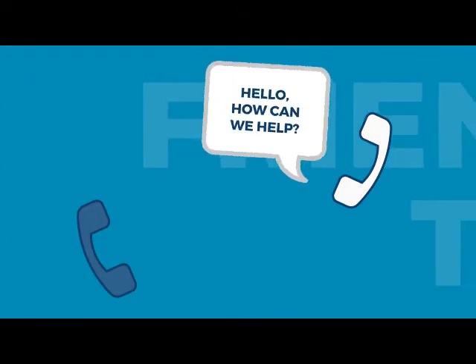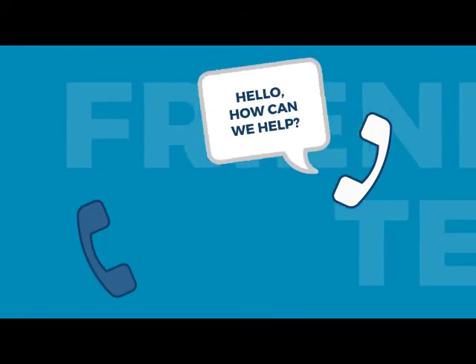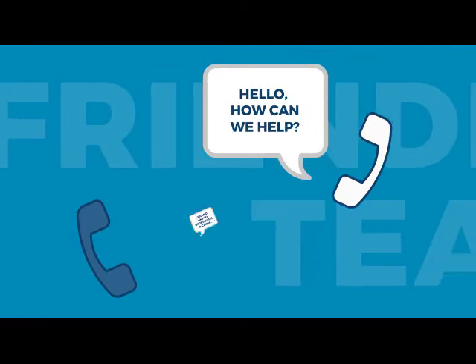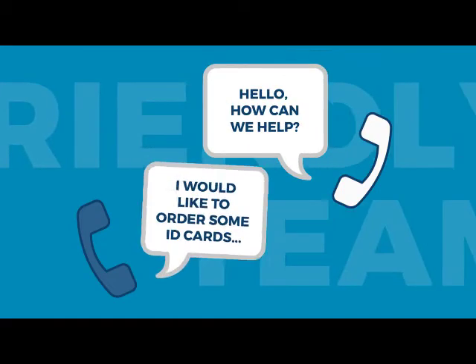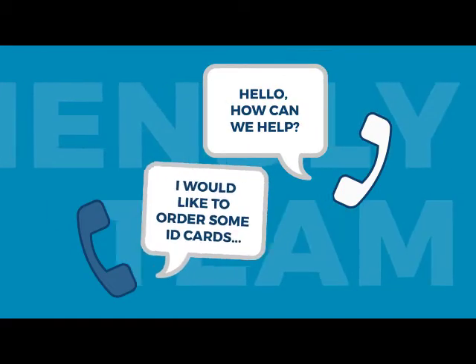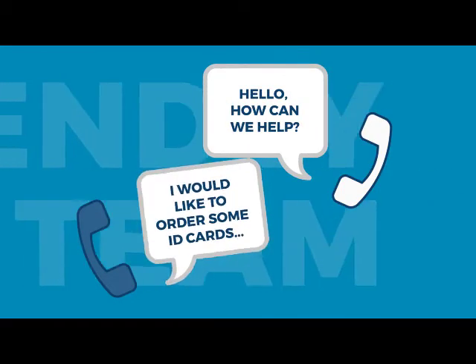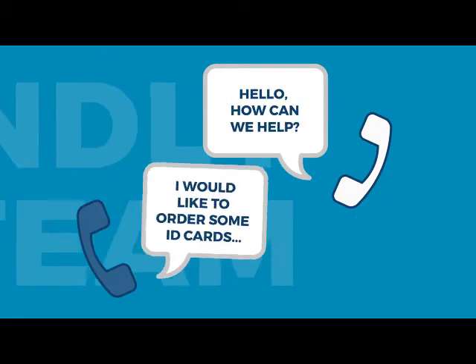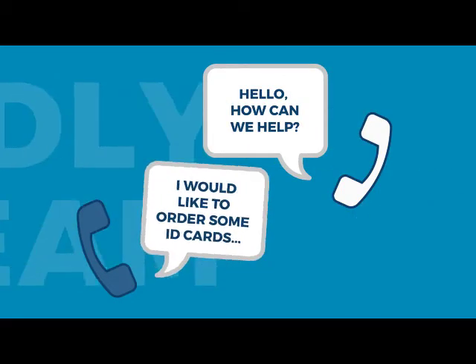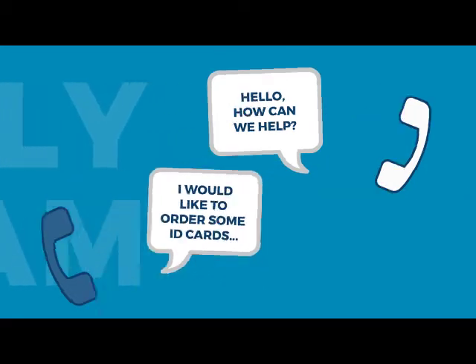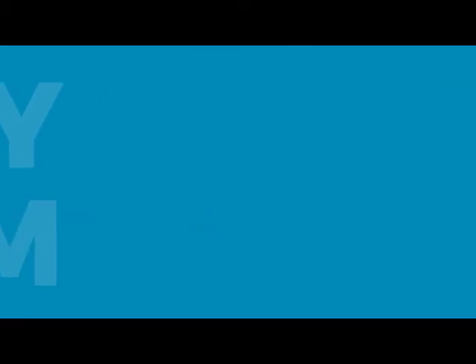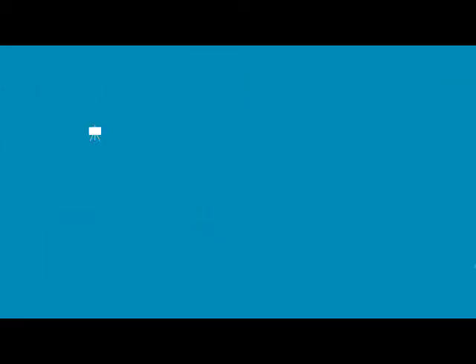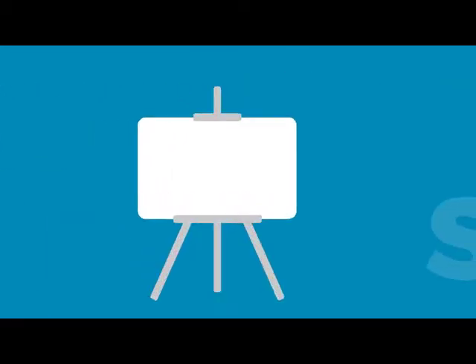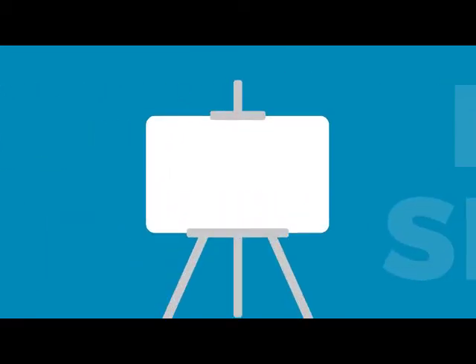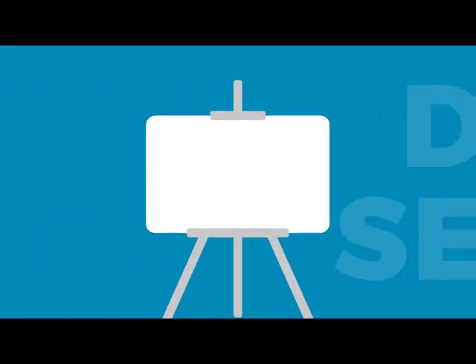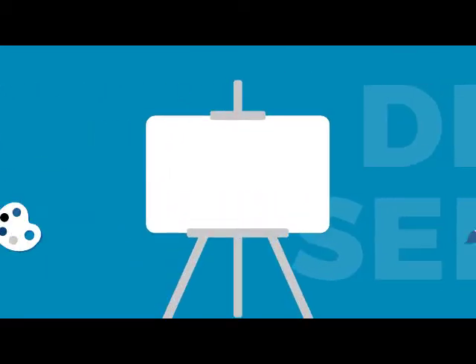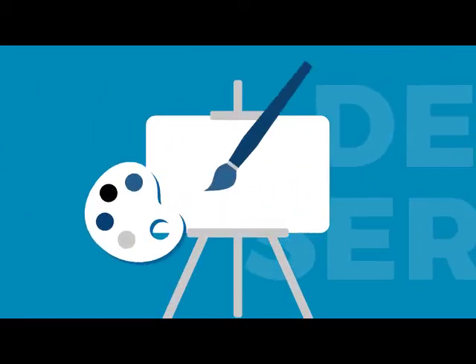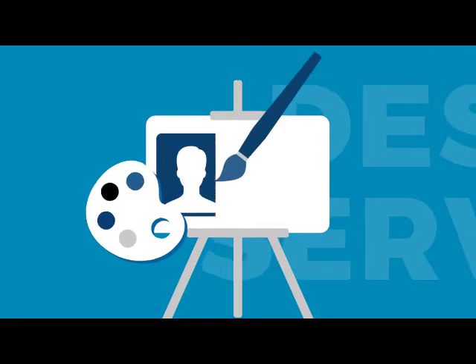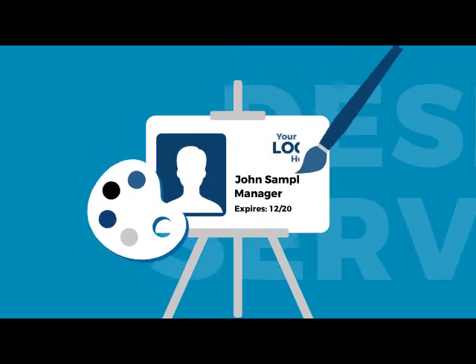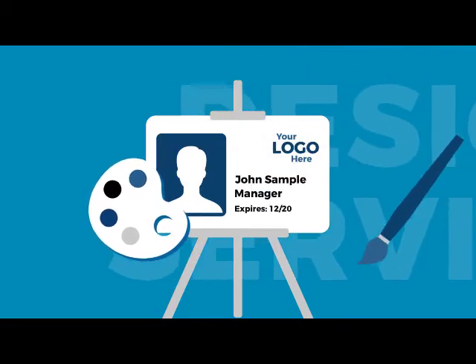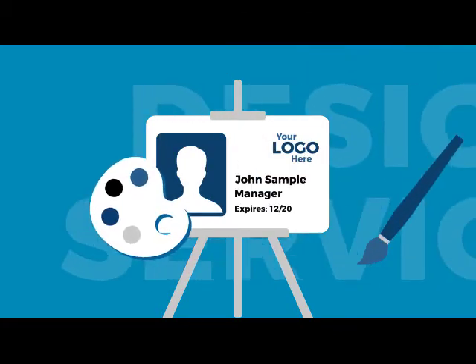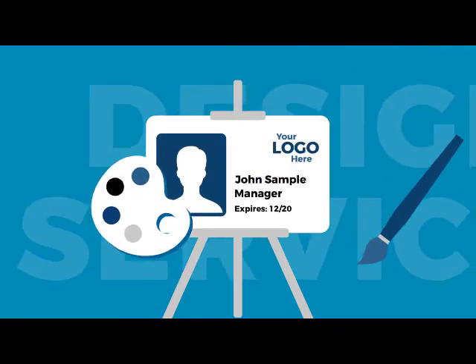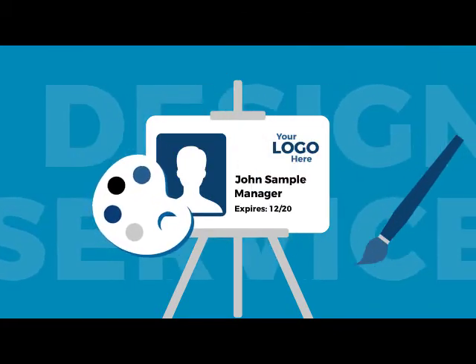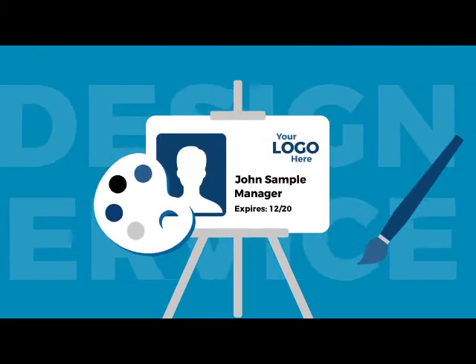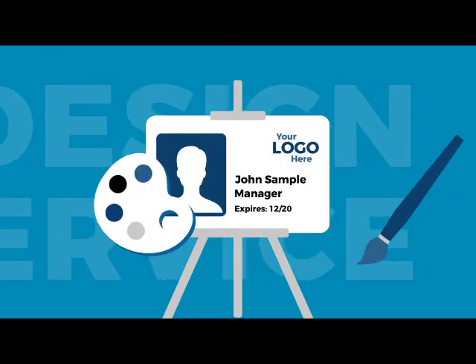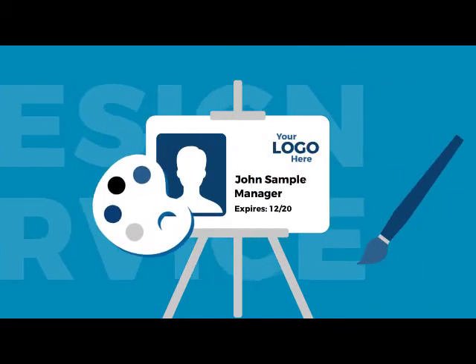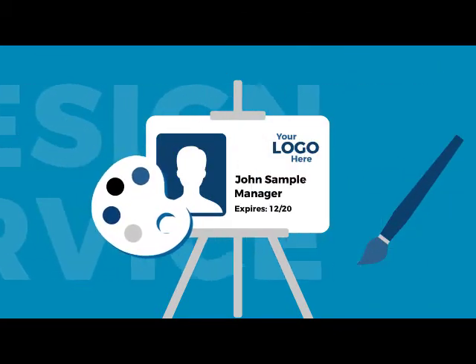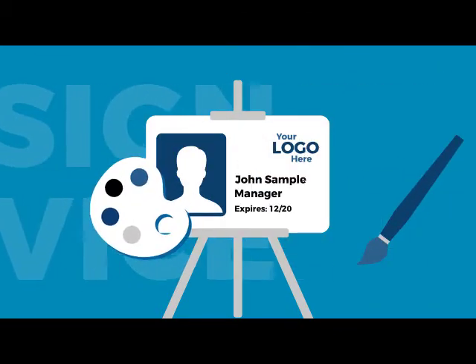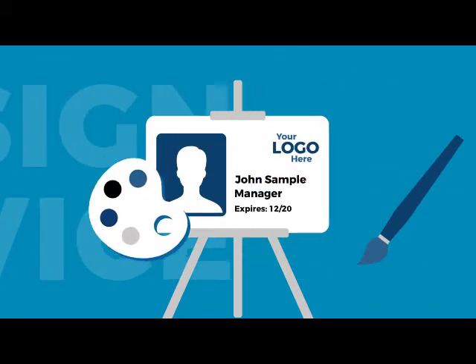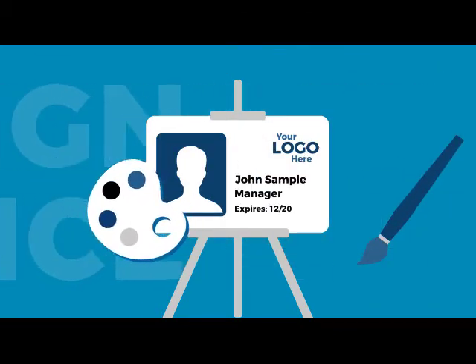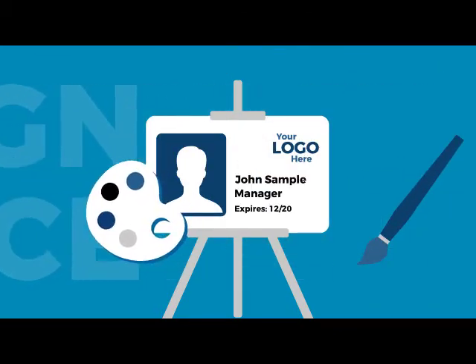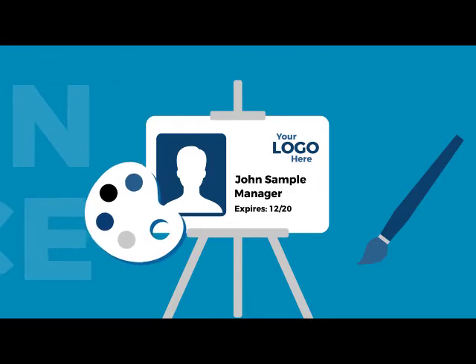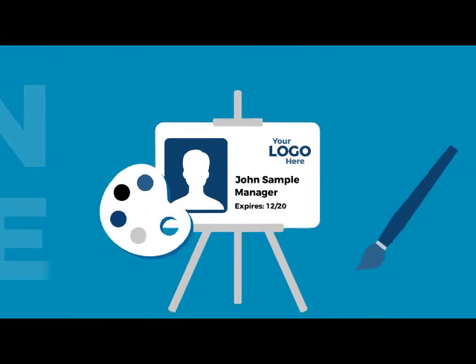After ordering your credits from a member of the Card Hero team, our design team will produce a professional card design for you matching your requirements, amending the design until you are happy with the result.